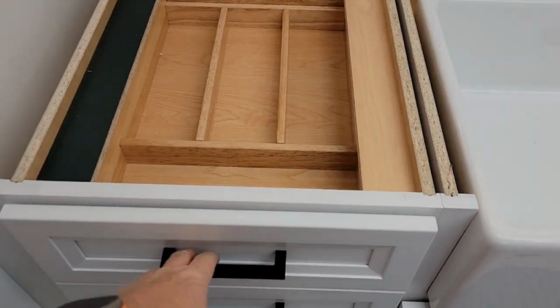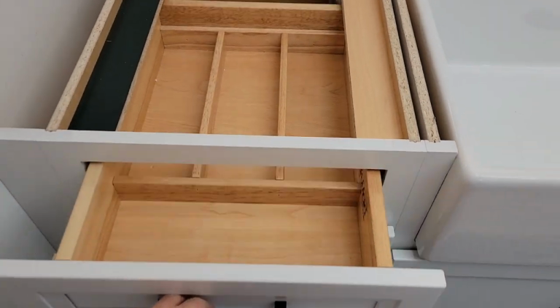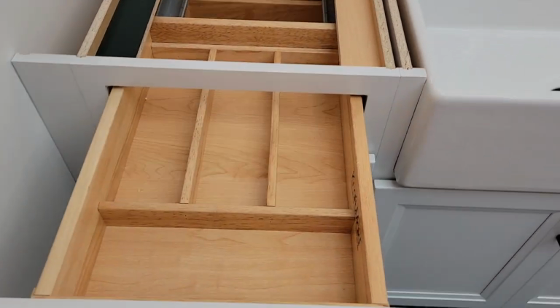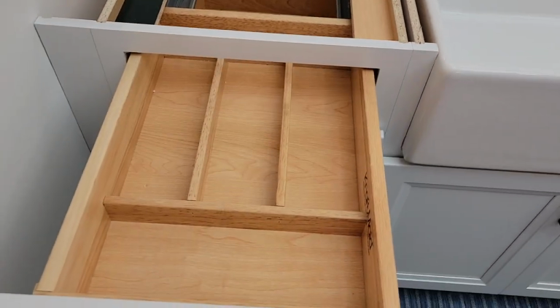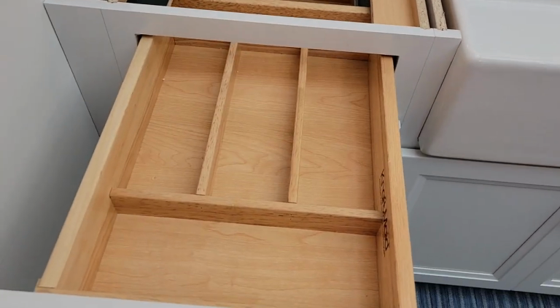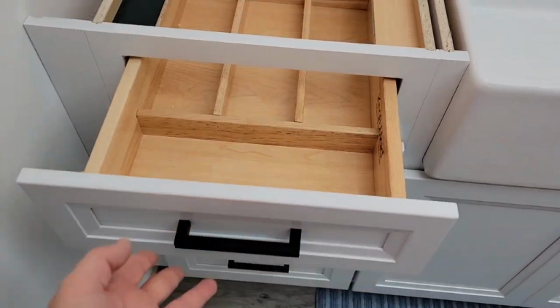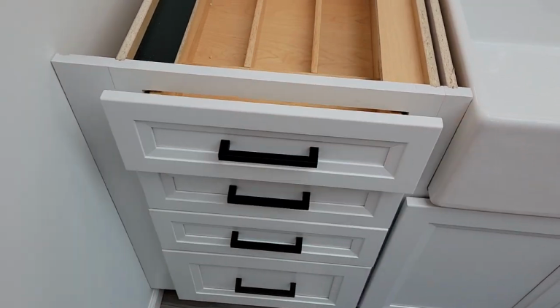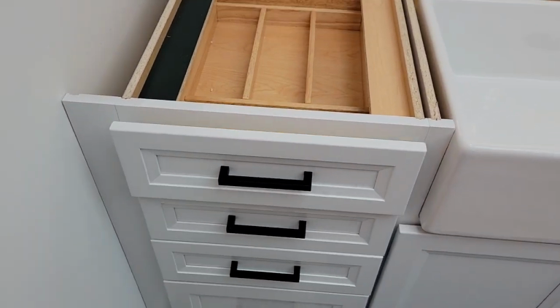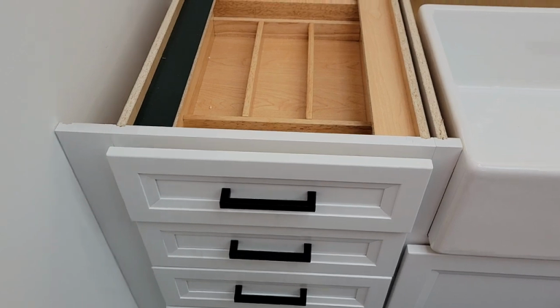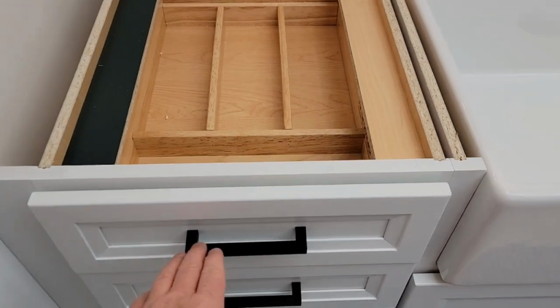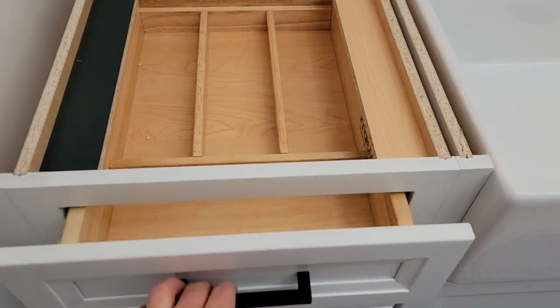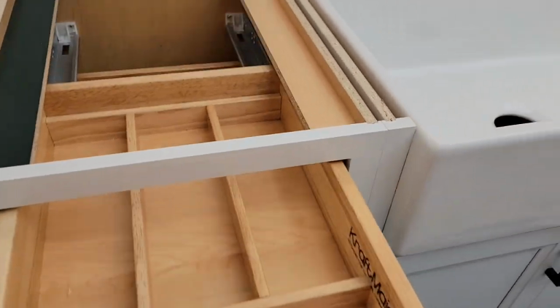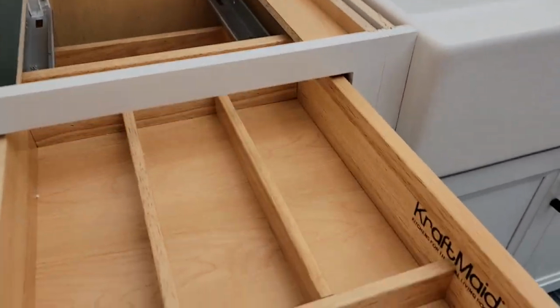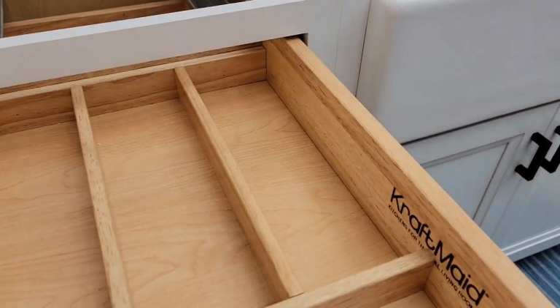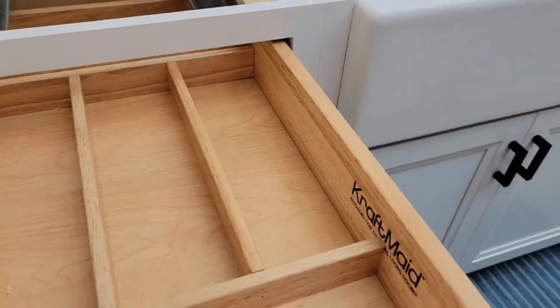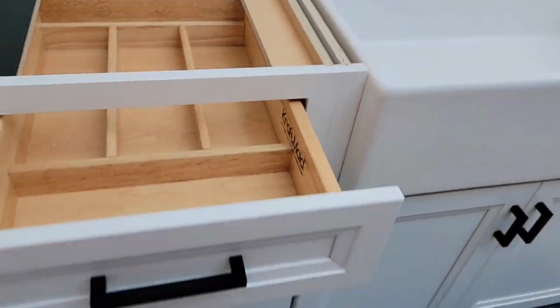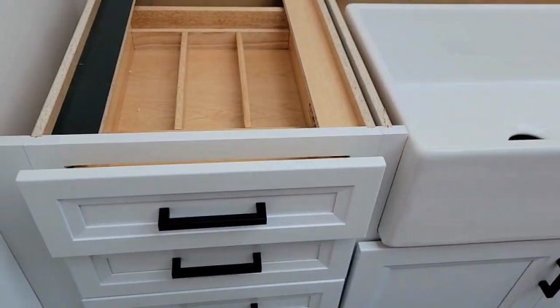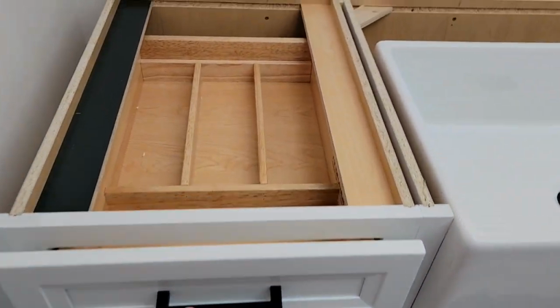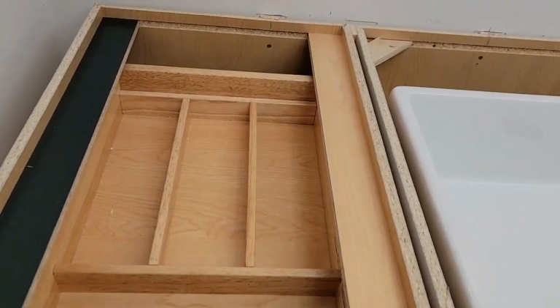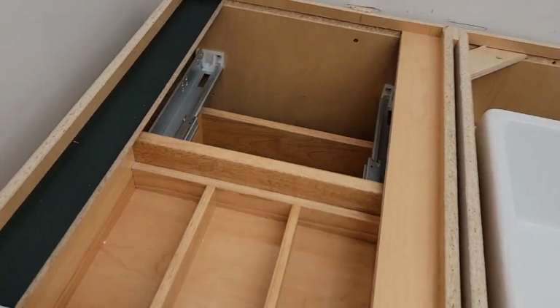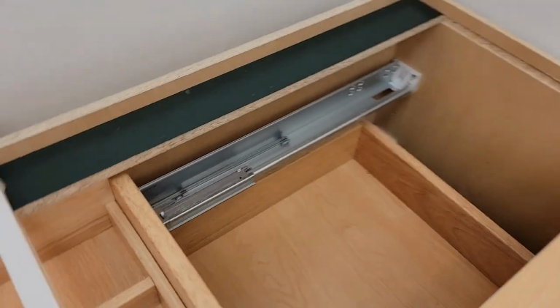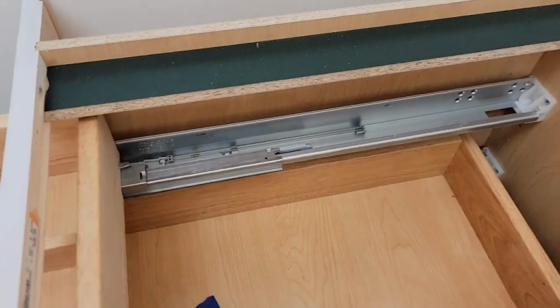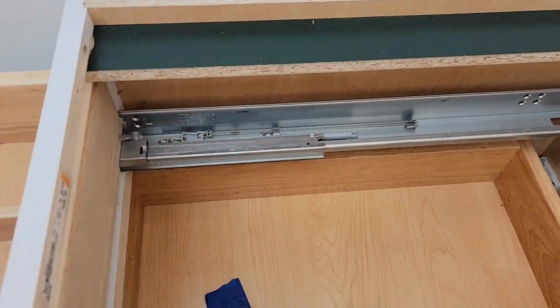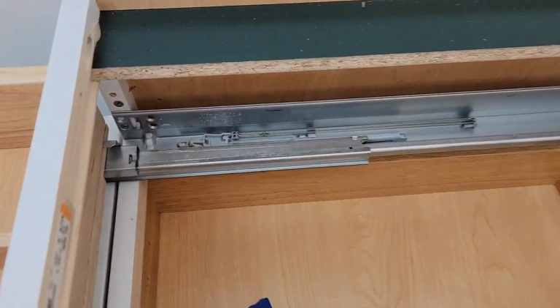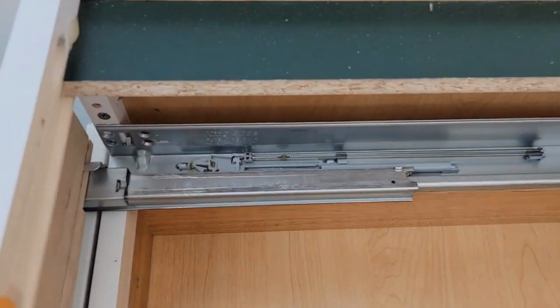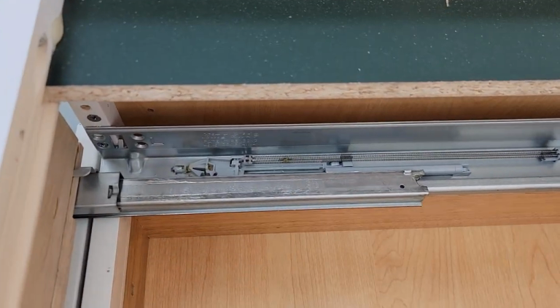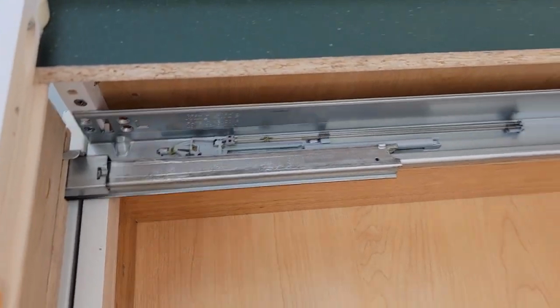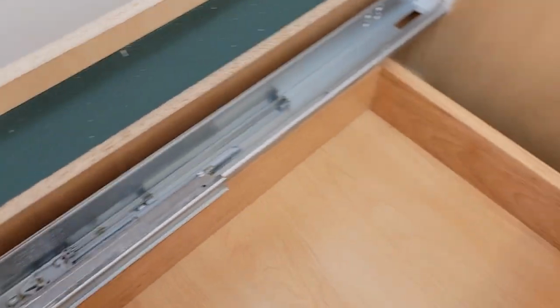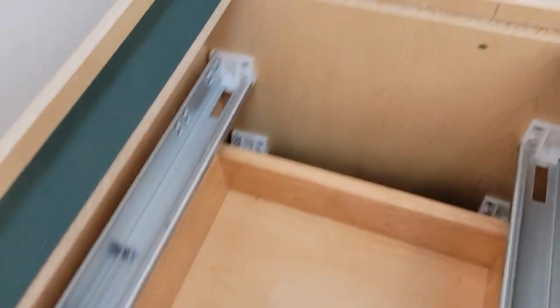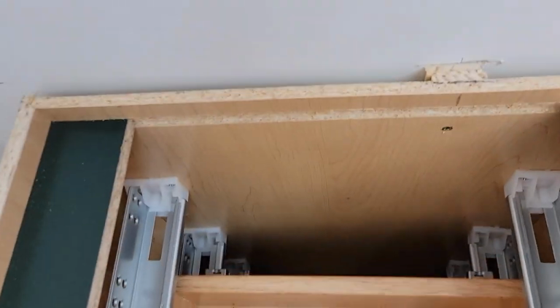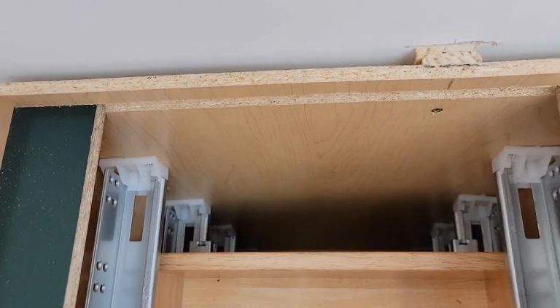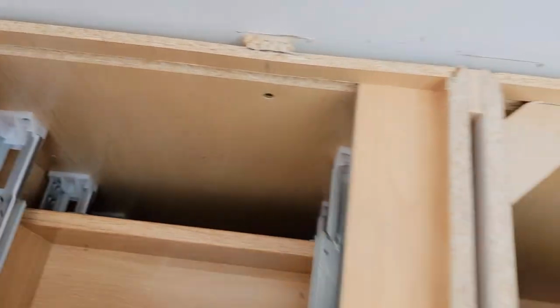The drawers I think just feel really nice. The hinges are nice — nice and big hinges. Got some springs. Got some room back there.